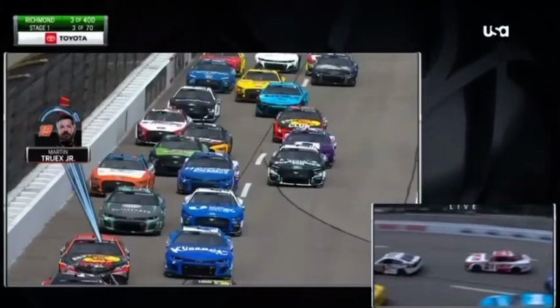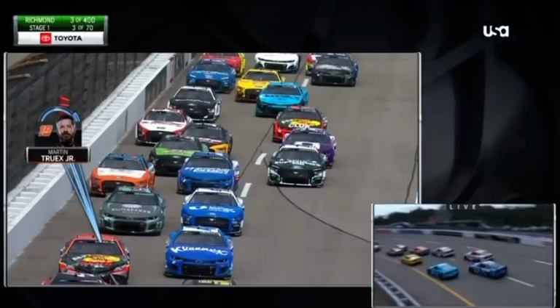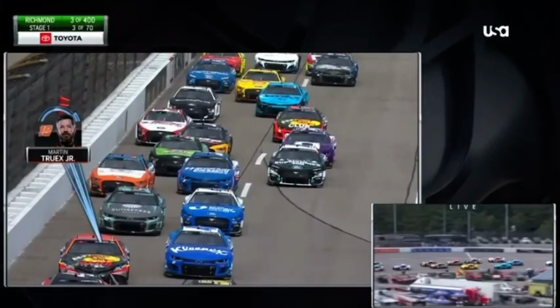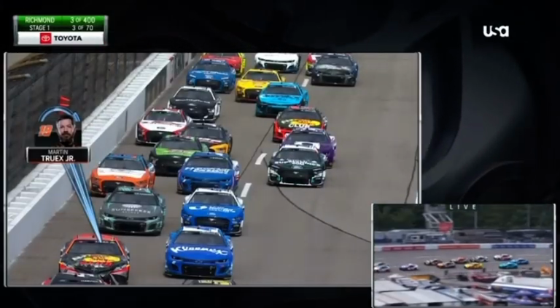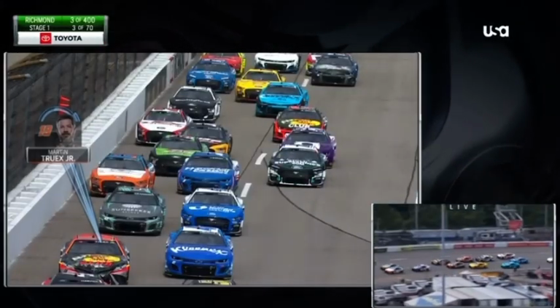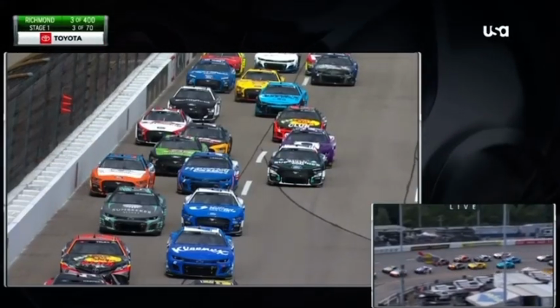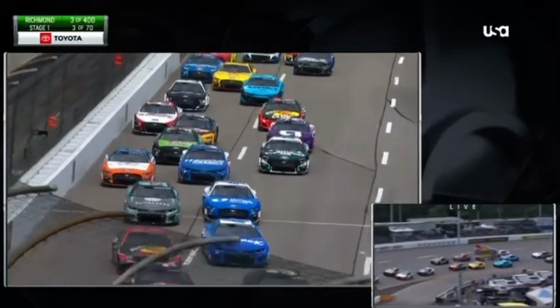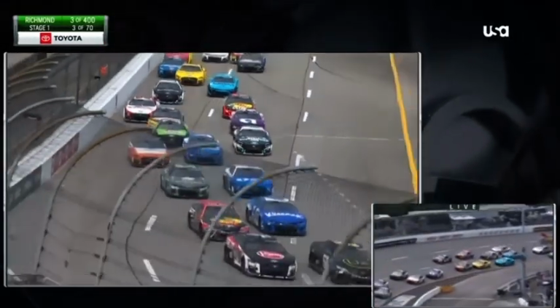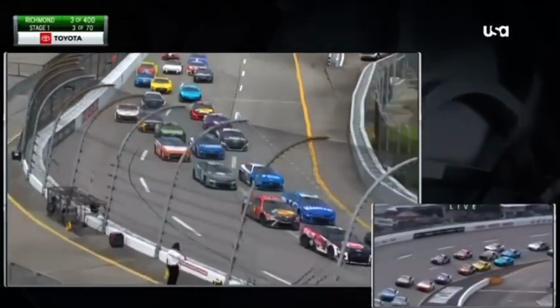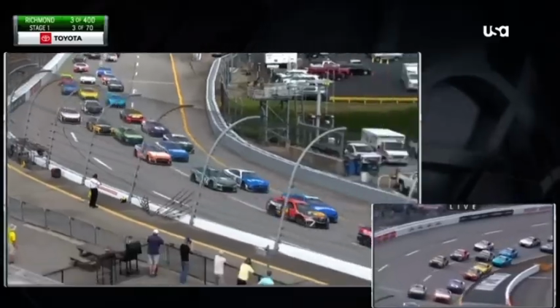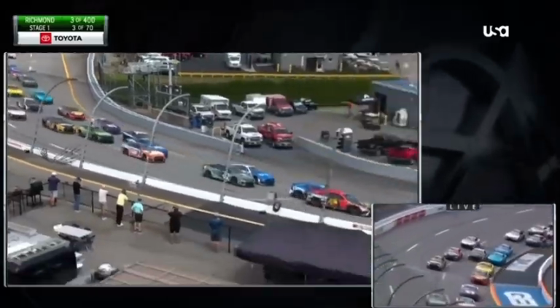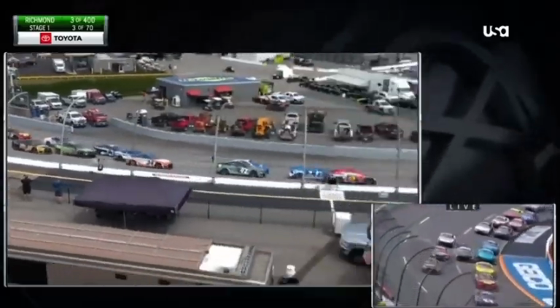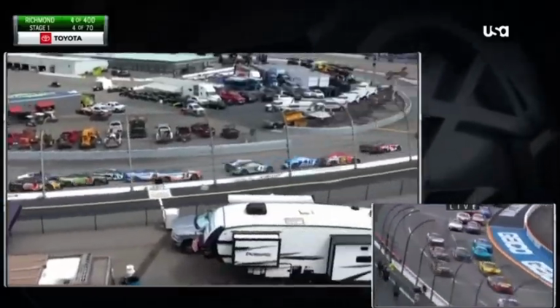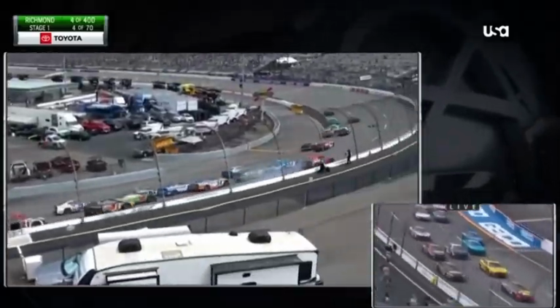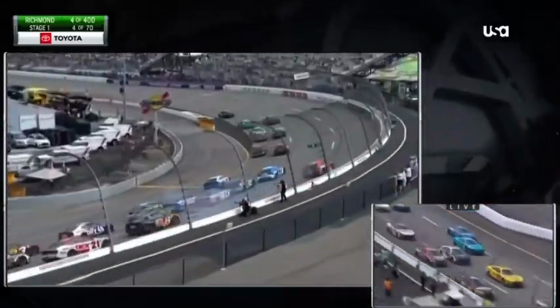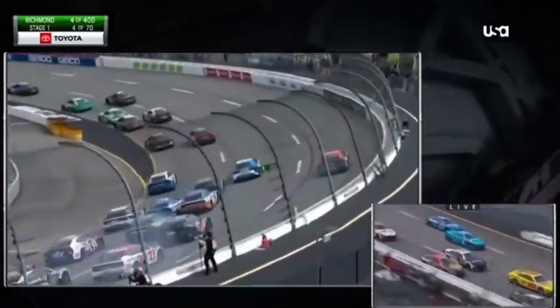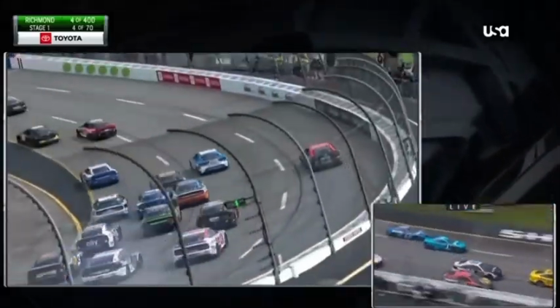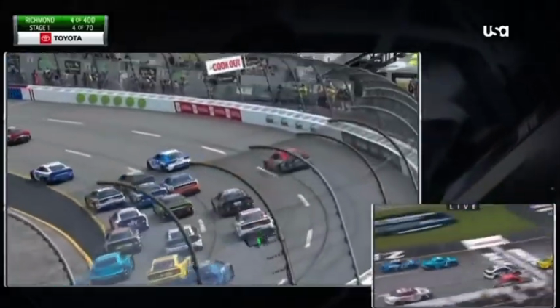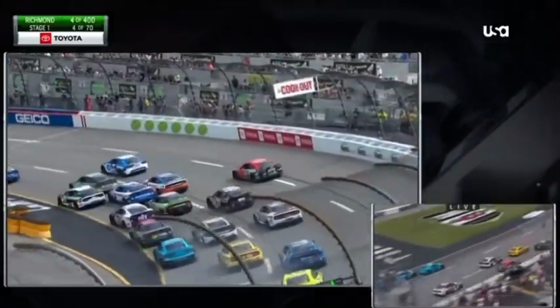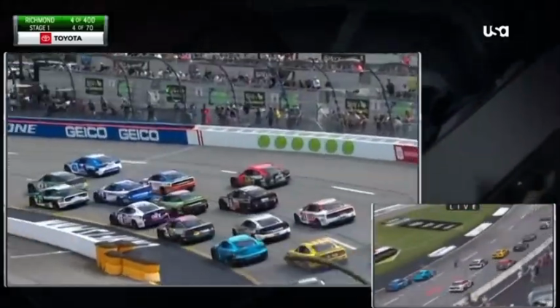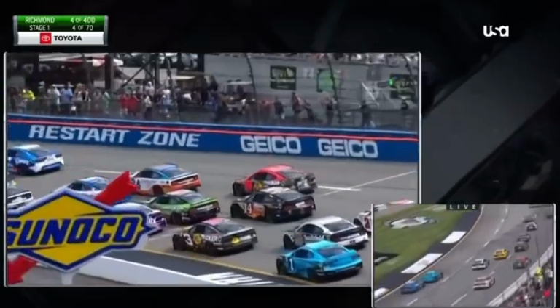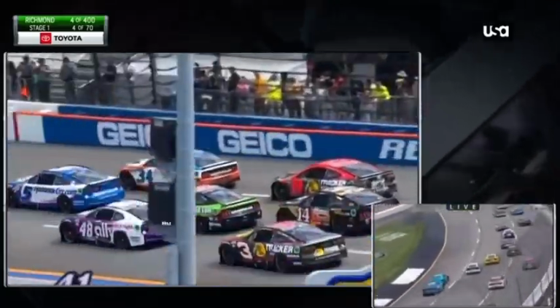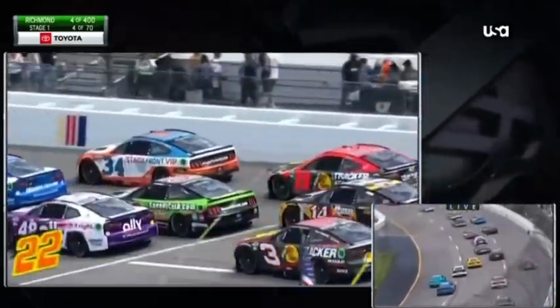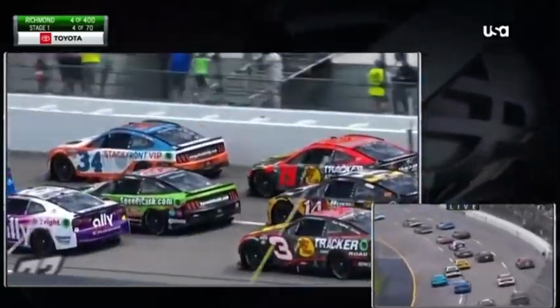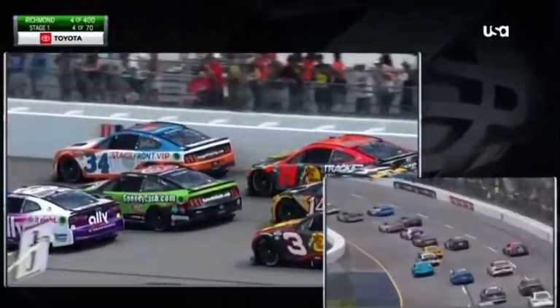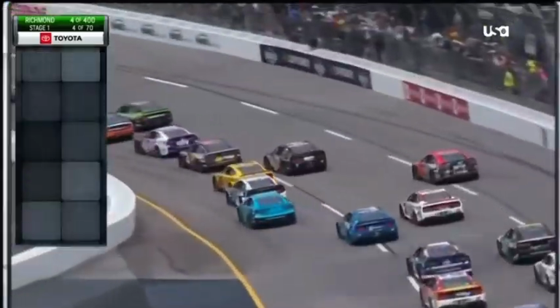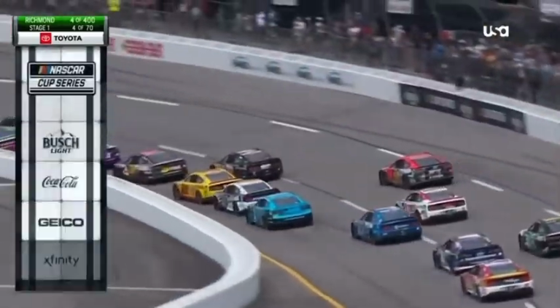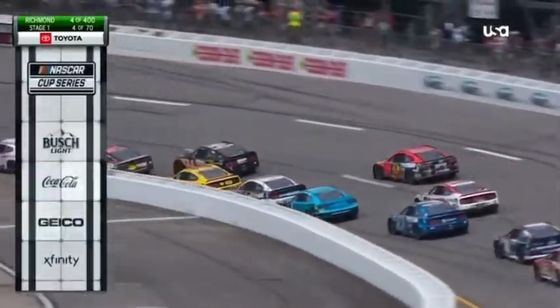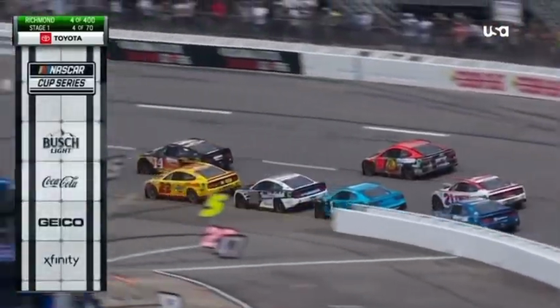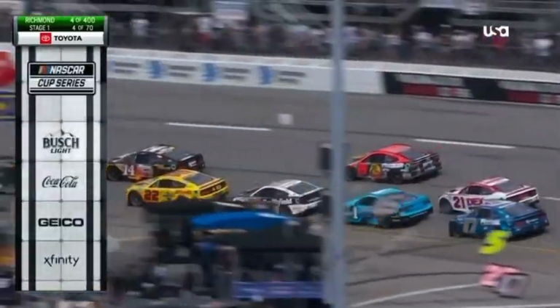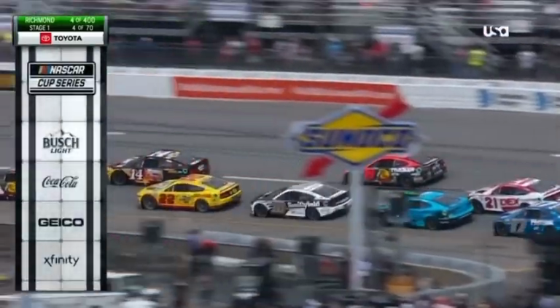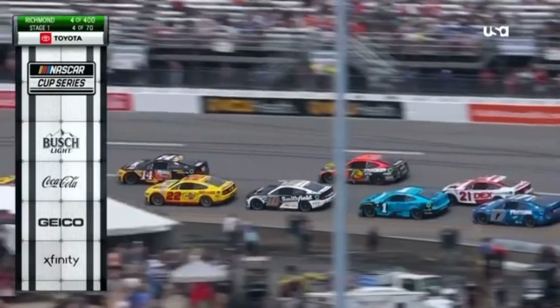Let's take another look at the 19 and what happened. See Truax driving into turn three, gets on the brakes — contact, actually, with the 47. Ricky Stenhouse Junior. That's pretty hard contact, honestly, this early in the race.